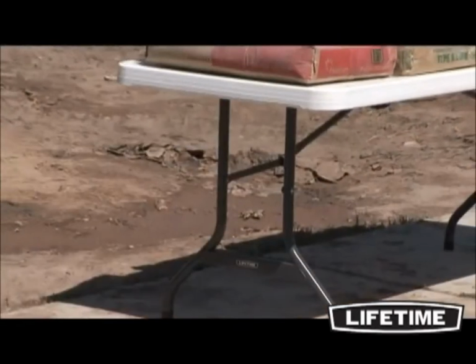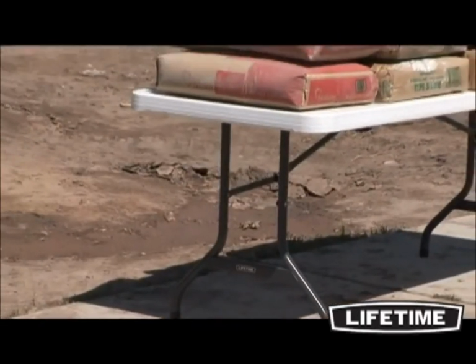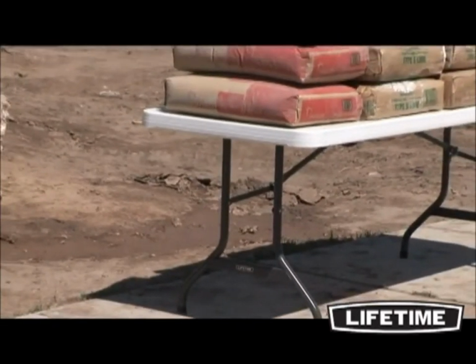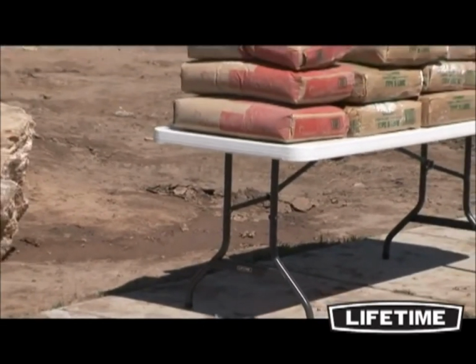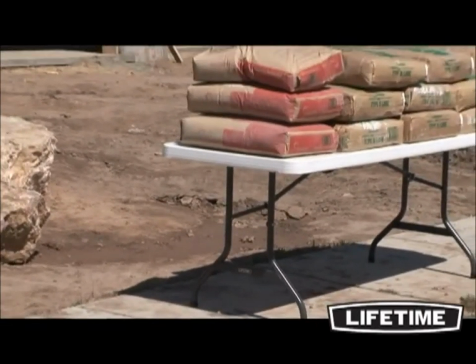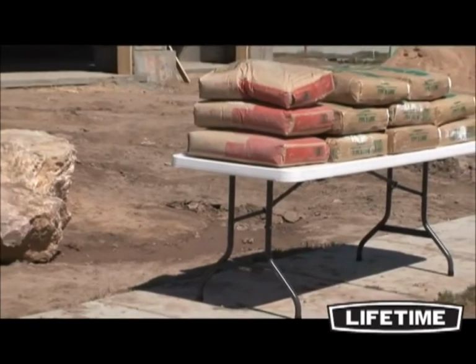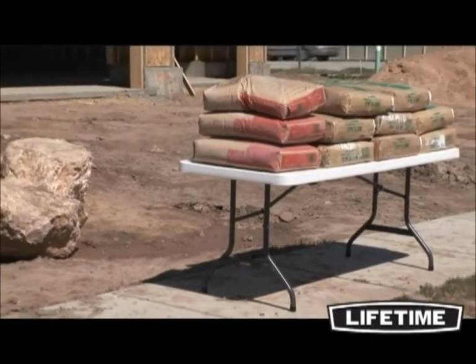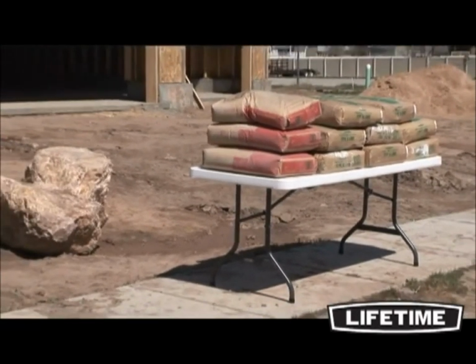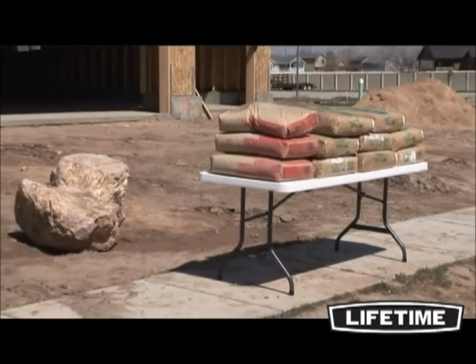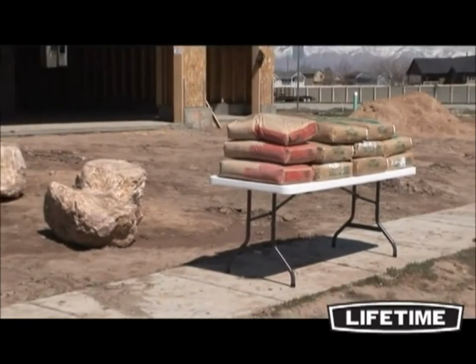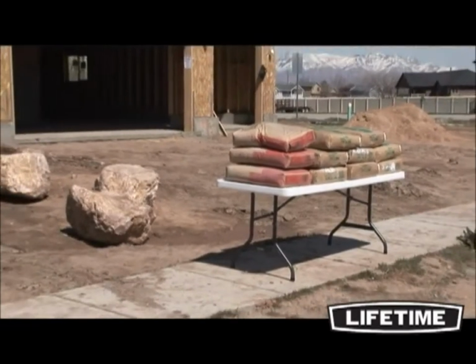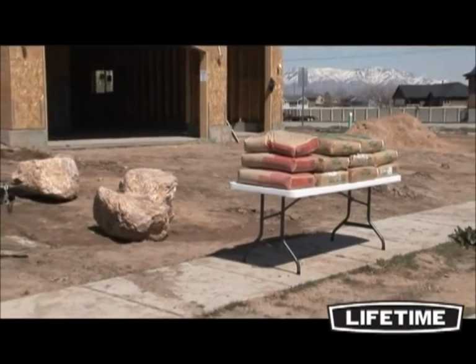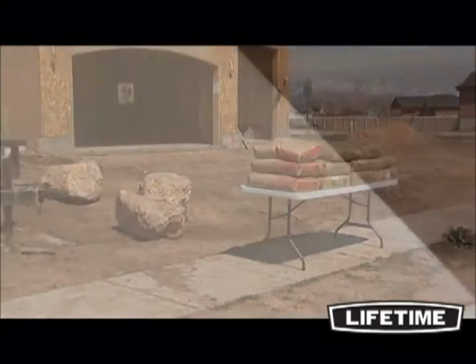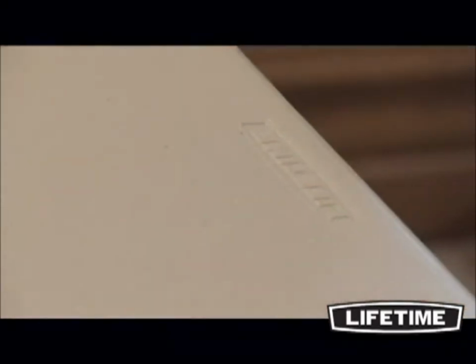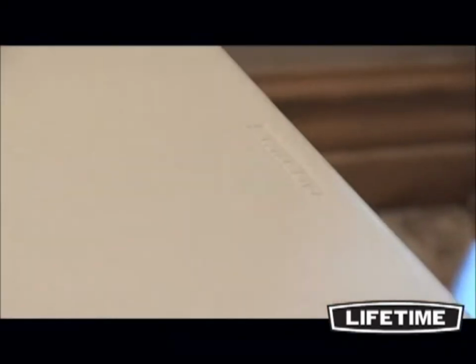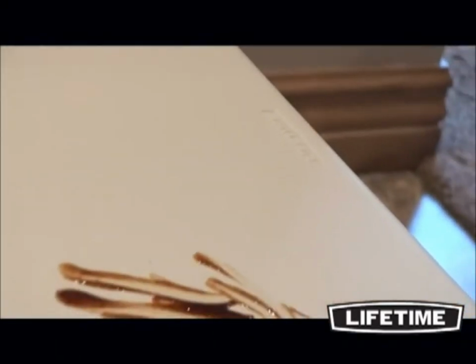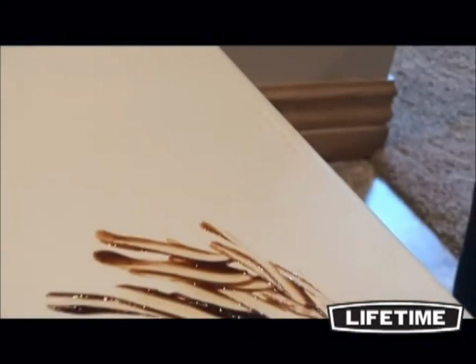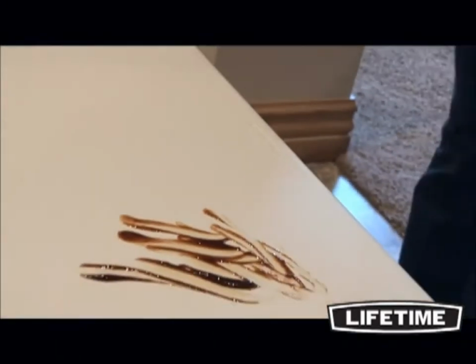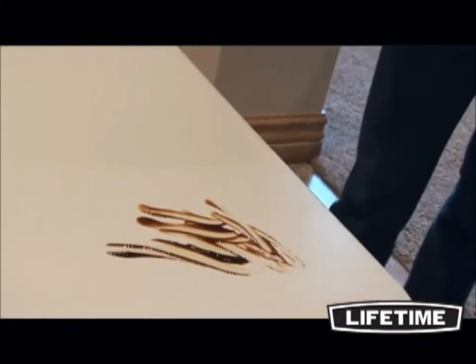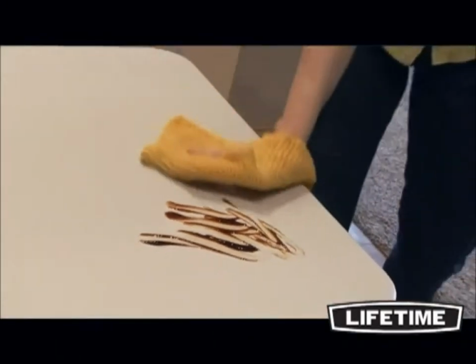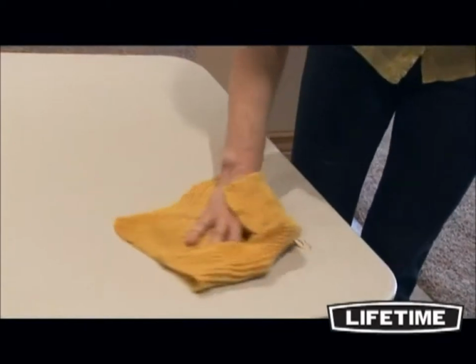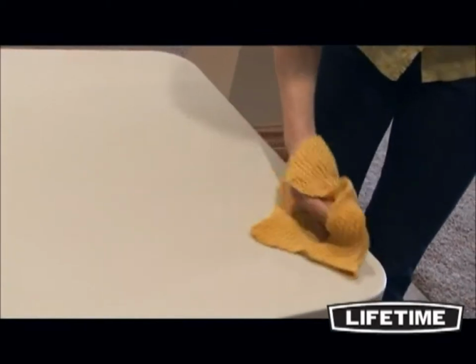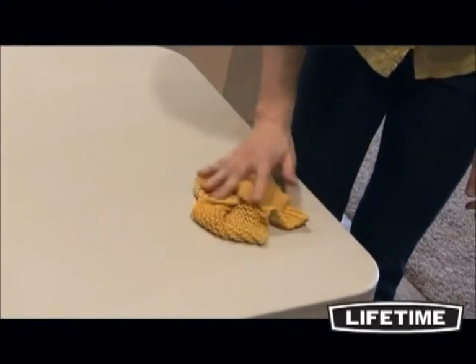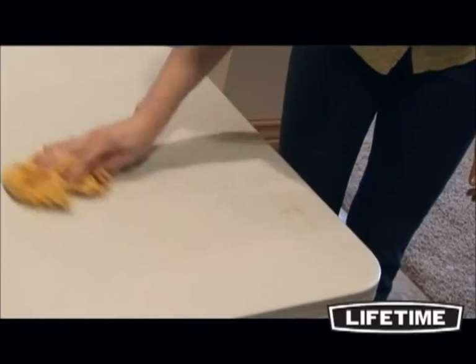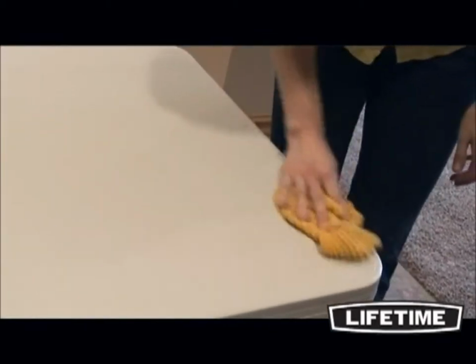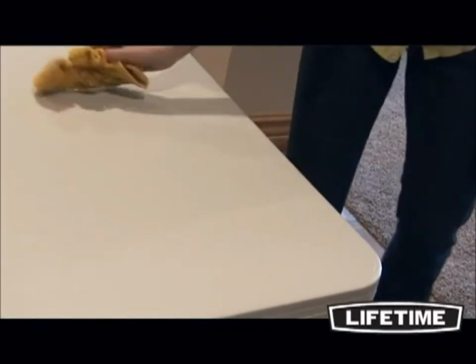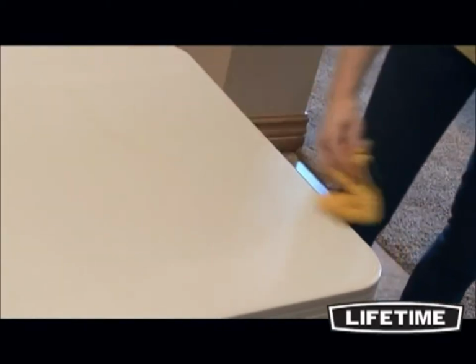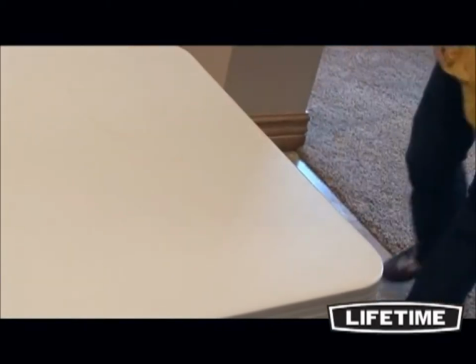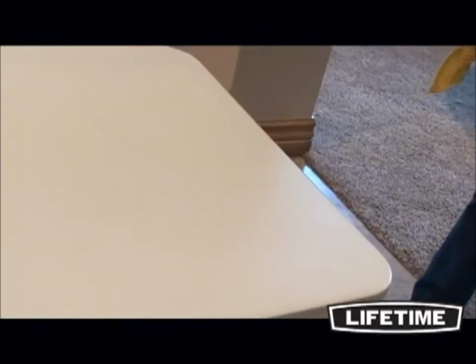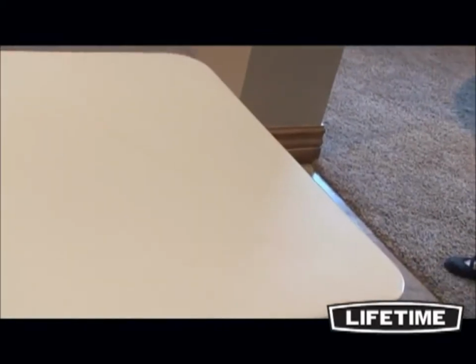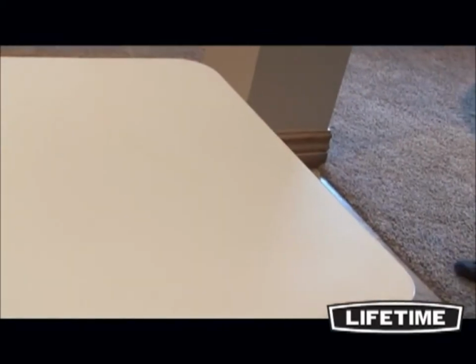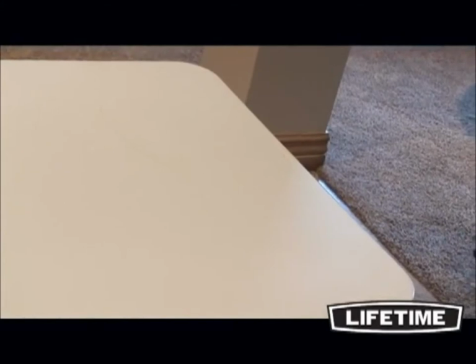Our 8-foot fold-in-half table is built beyond industry standards and can handle the toughest situations. Made with high-density polyethylene, Lifetime Tables are stain-resistant and easy to clean. The tabletops are UV-protected and will not crack, chip or peel.